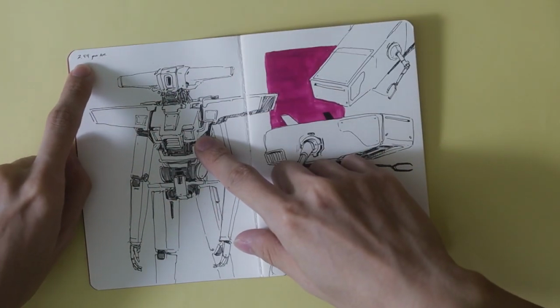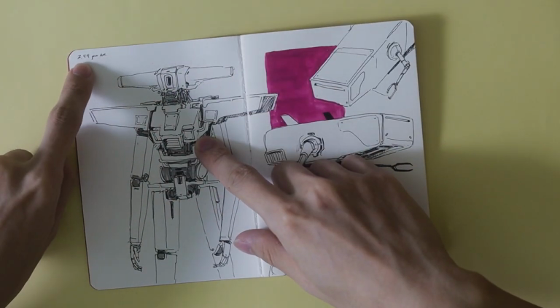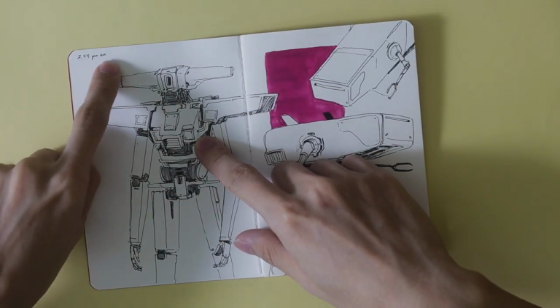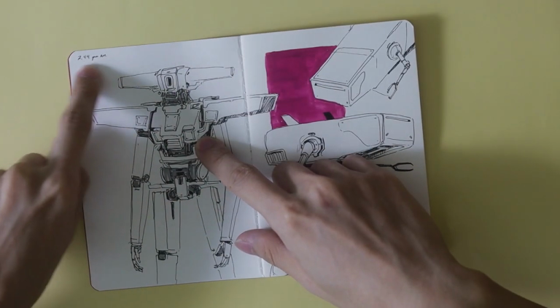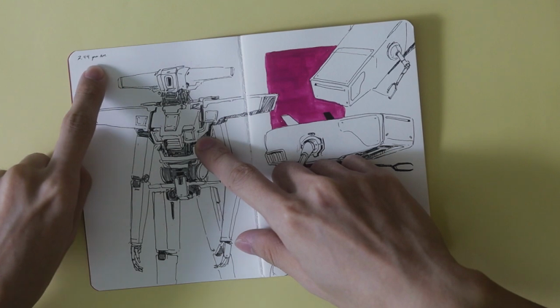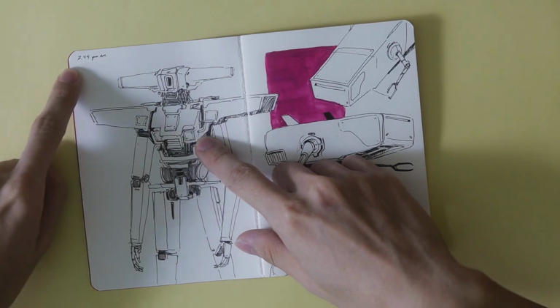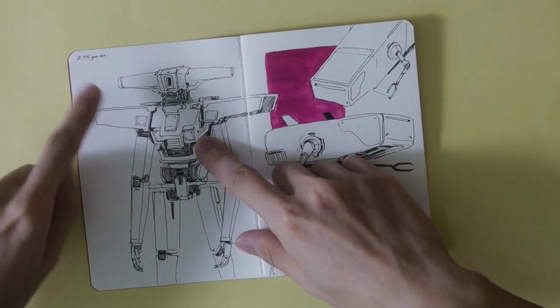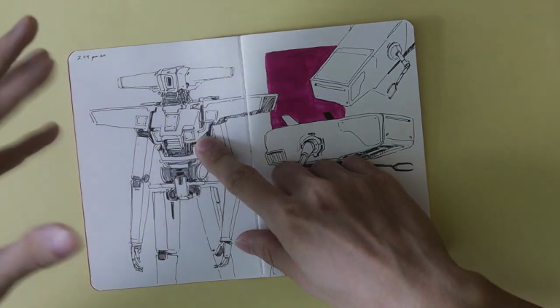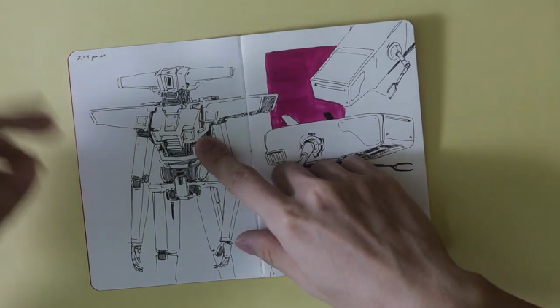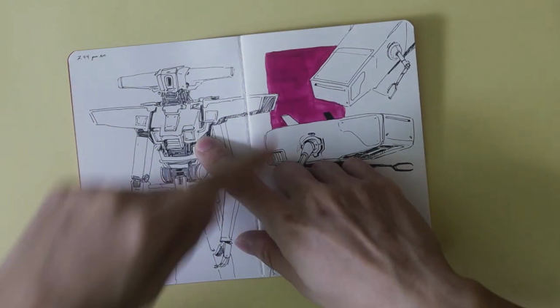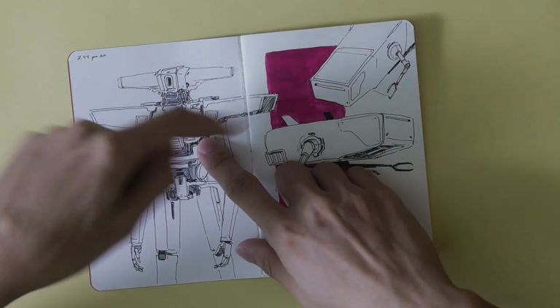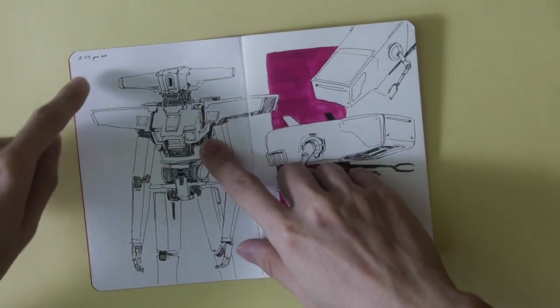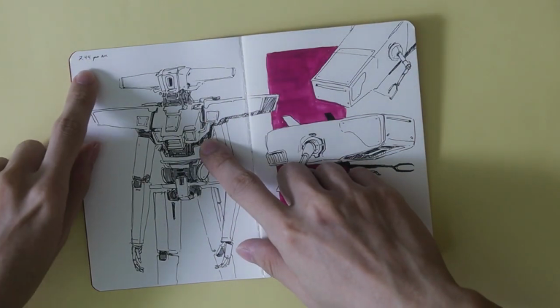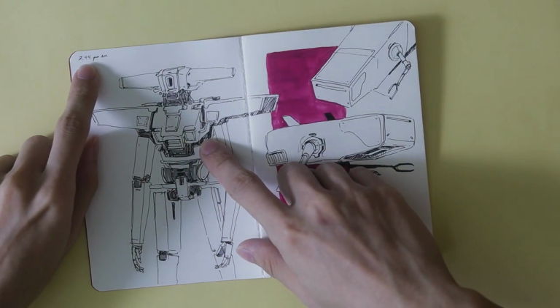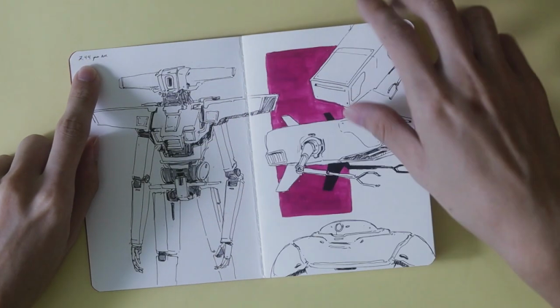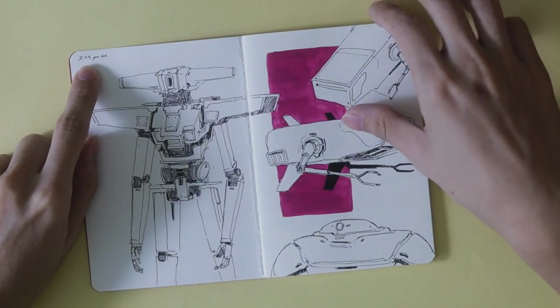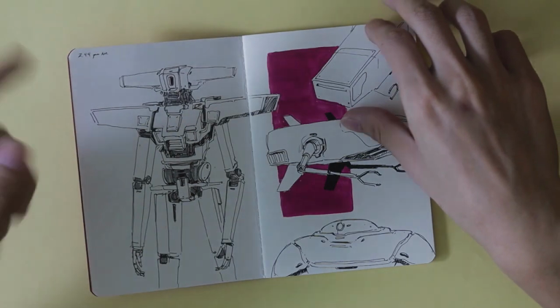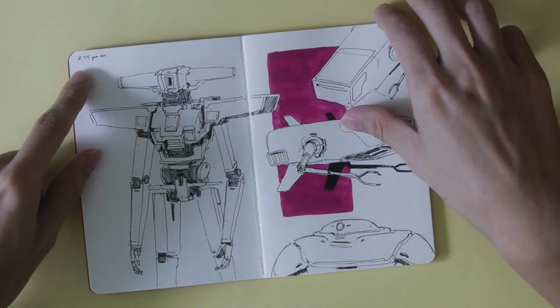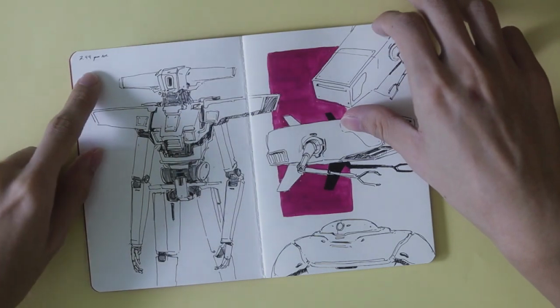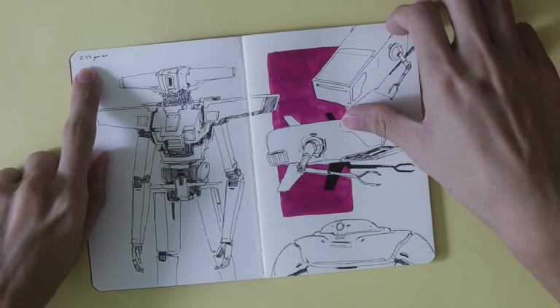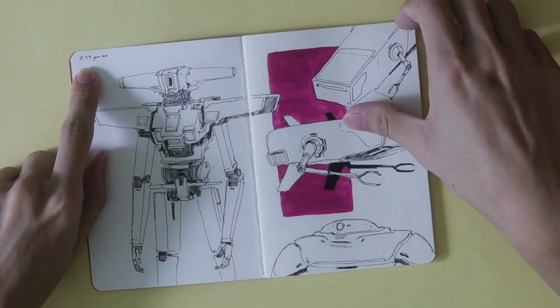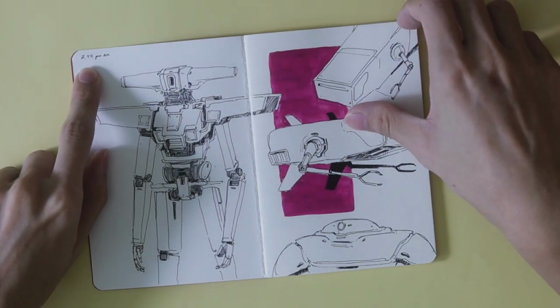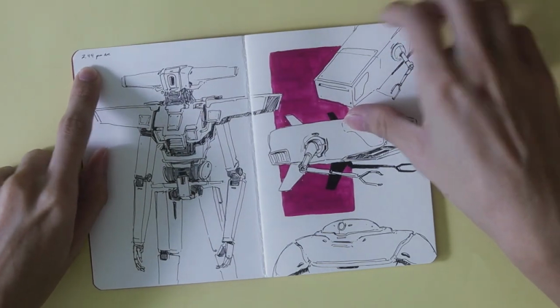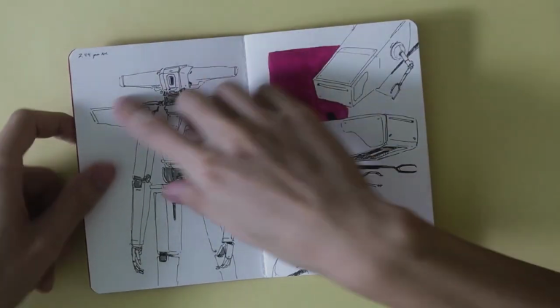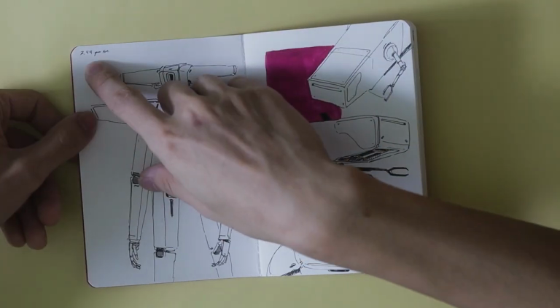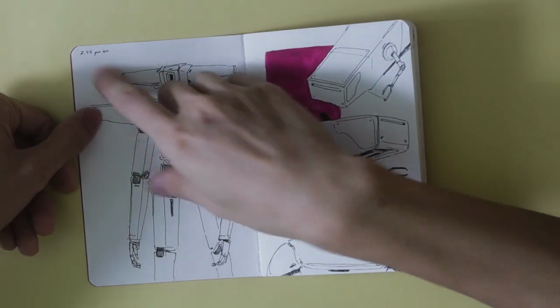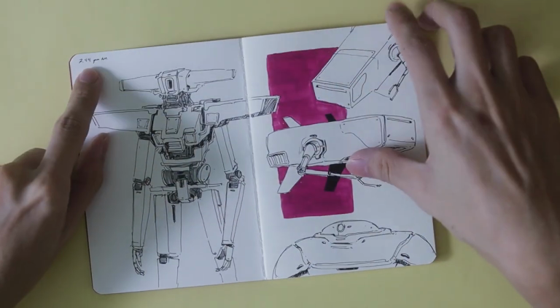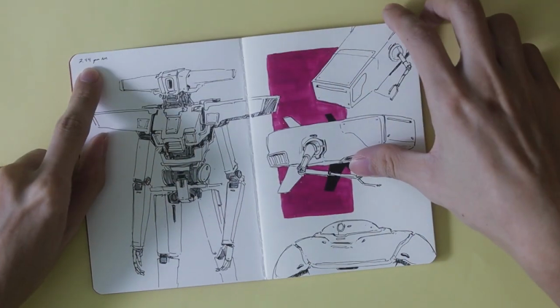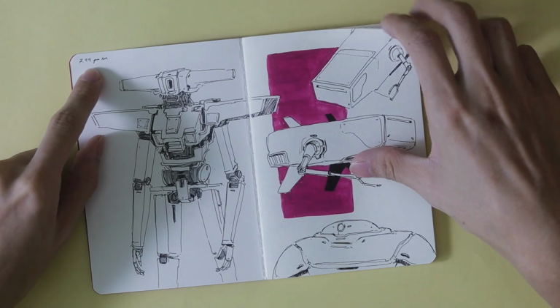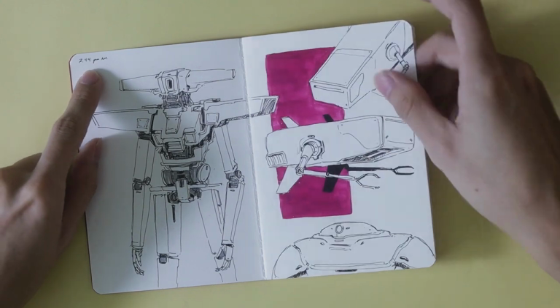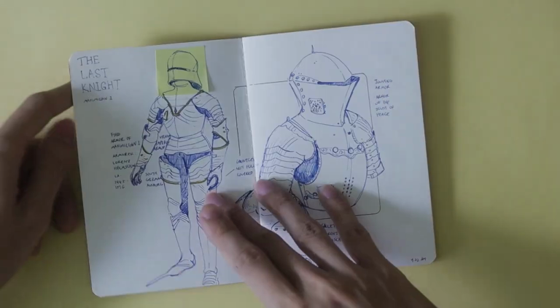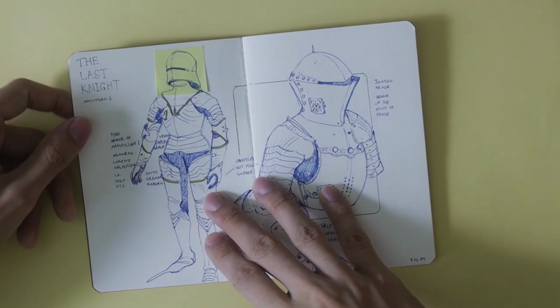I have this timing system I wrote here — each time I finish a spread or a page, I would write the time of day I finished it. So you can see here, it's like 7:44 a.m. That's when I finished this one.